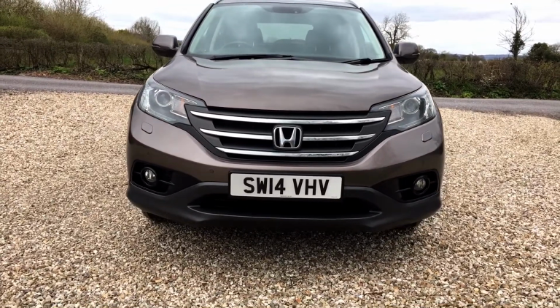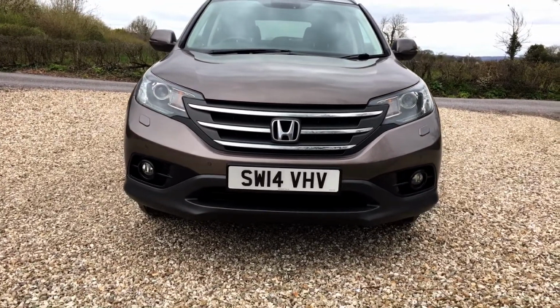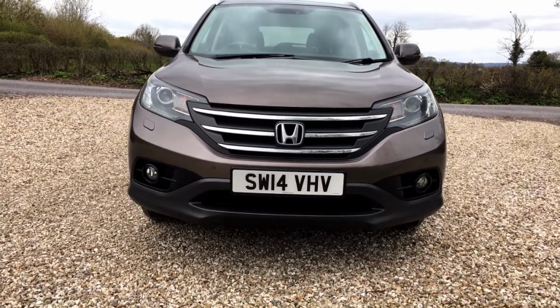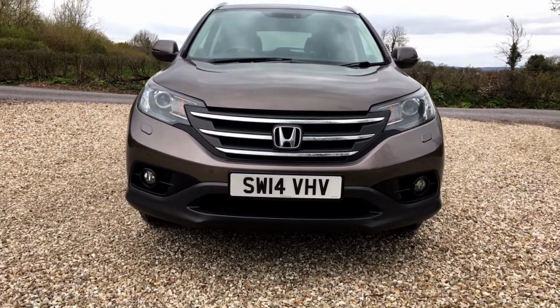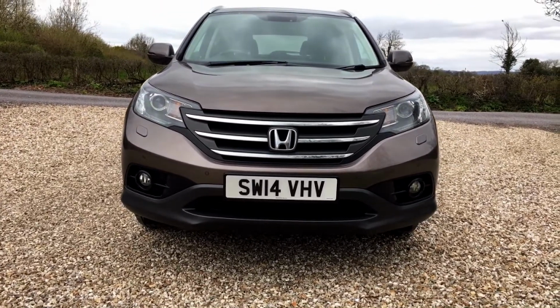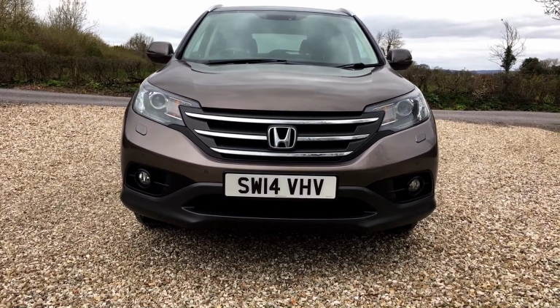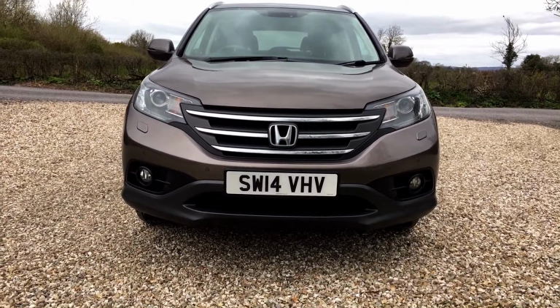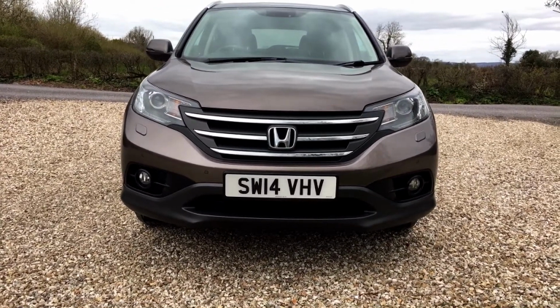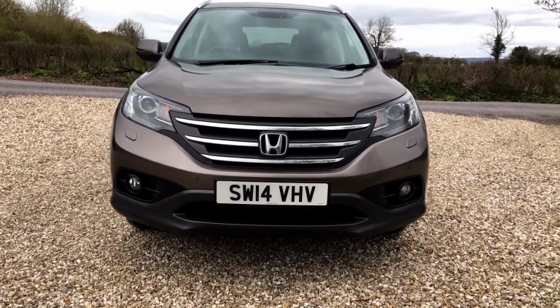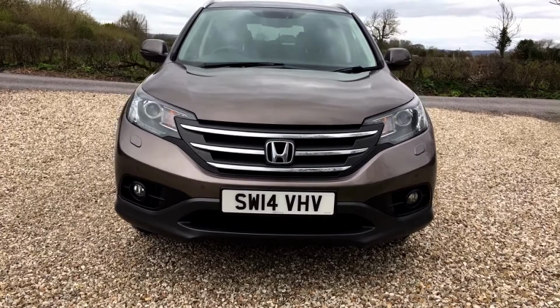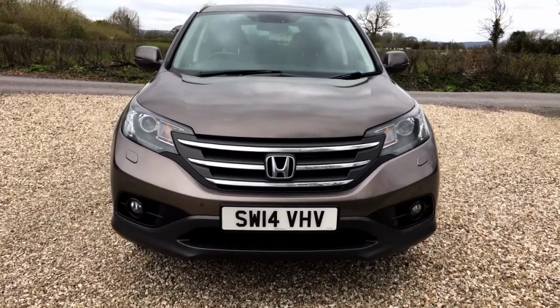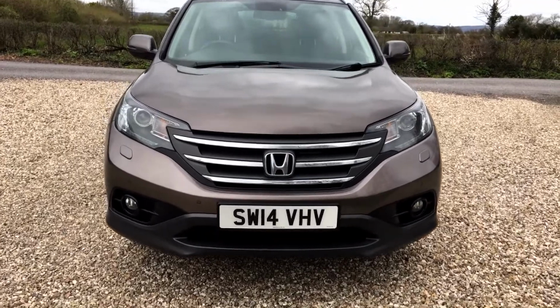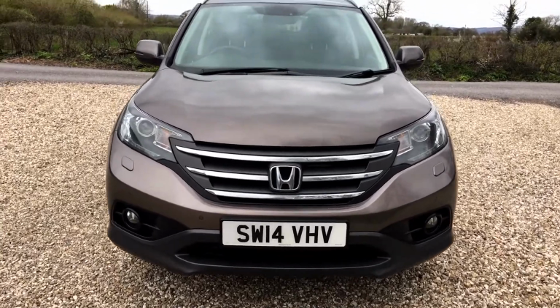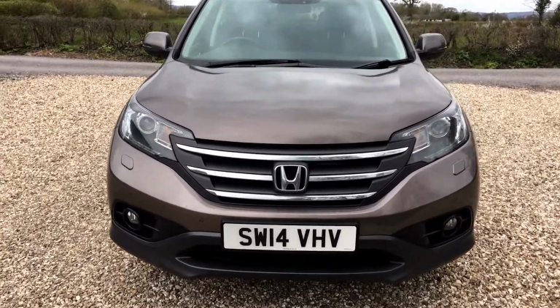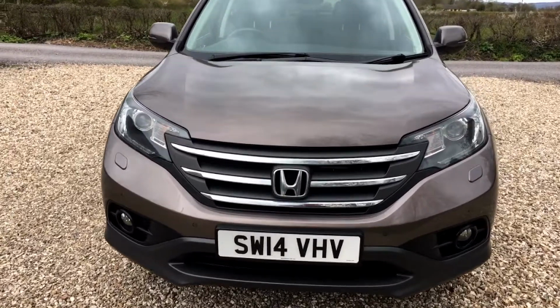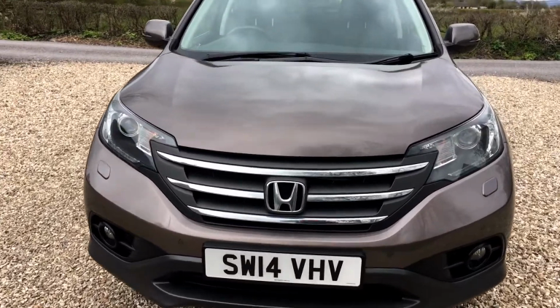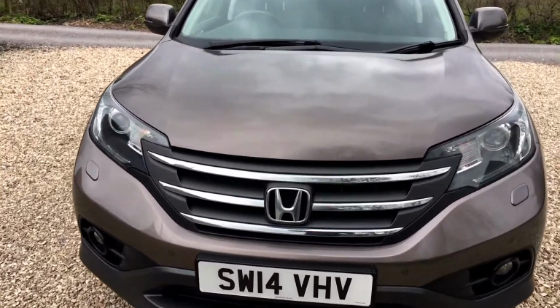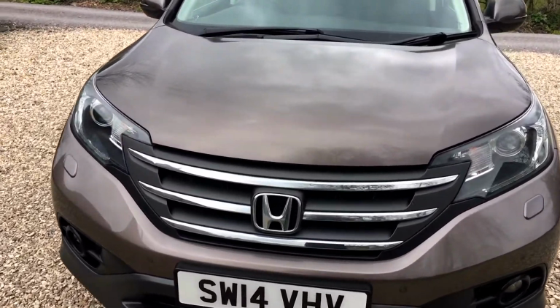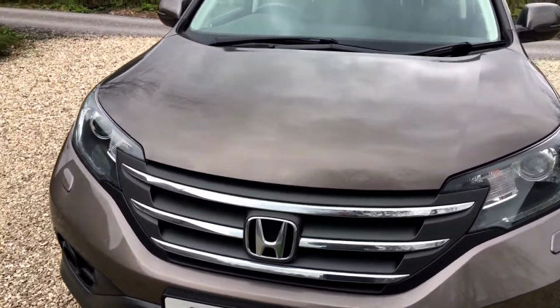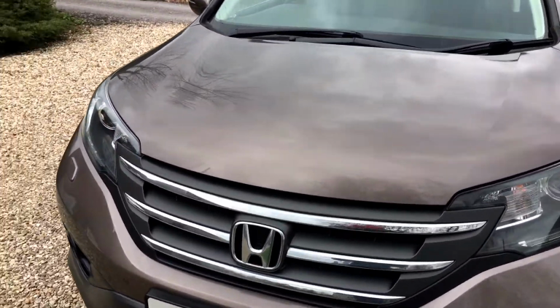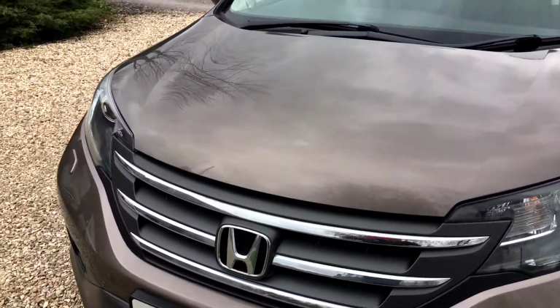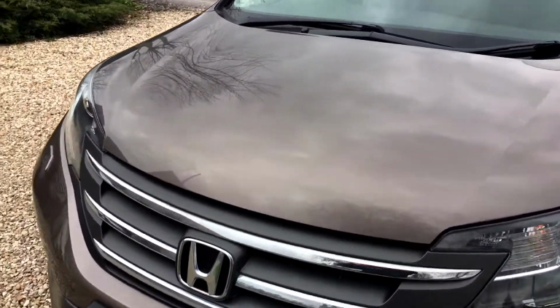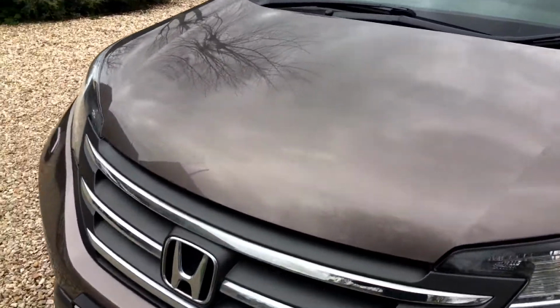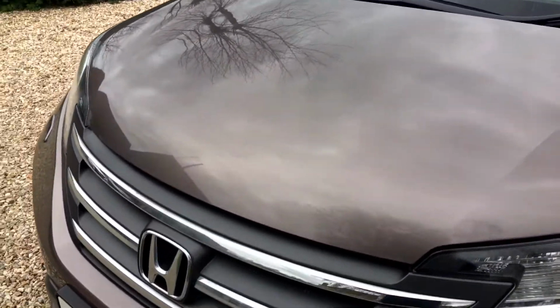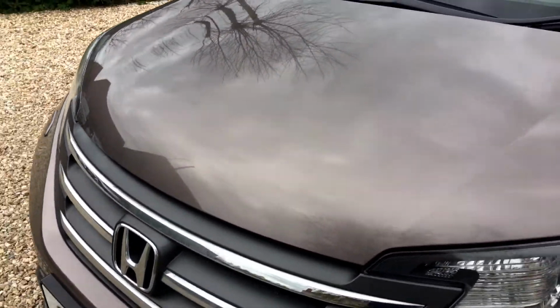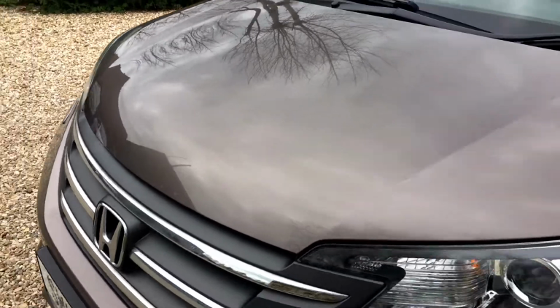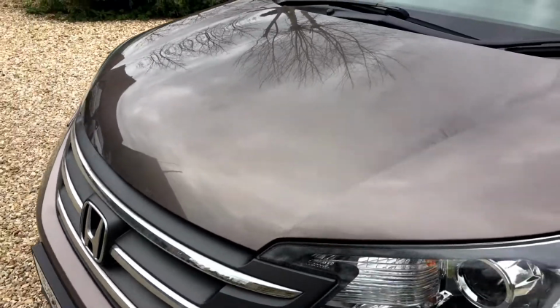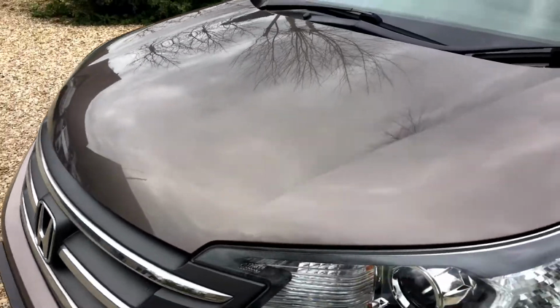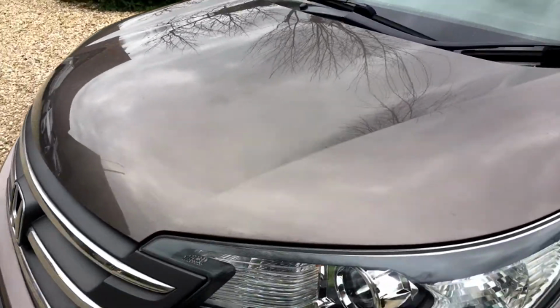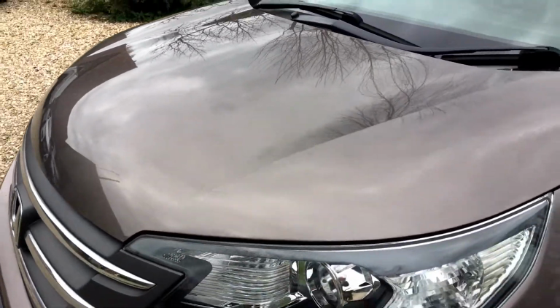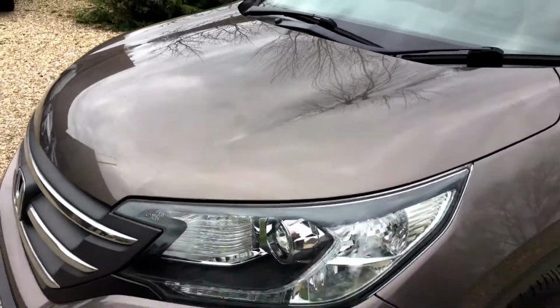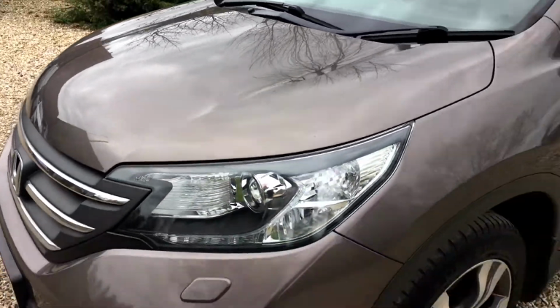The front of the car is really good — lights and lenses are clear, intact, no cracks, no condensation. Bonnet is extremely clean; you can't see any obvious stone chips in there at all.